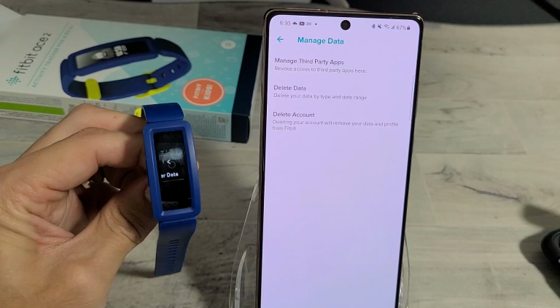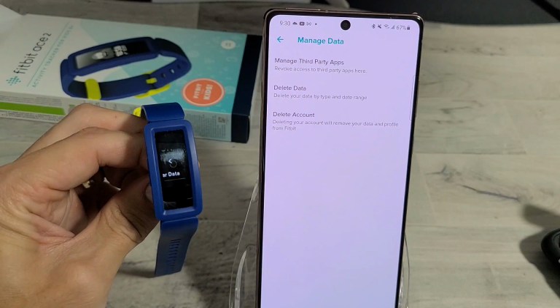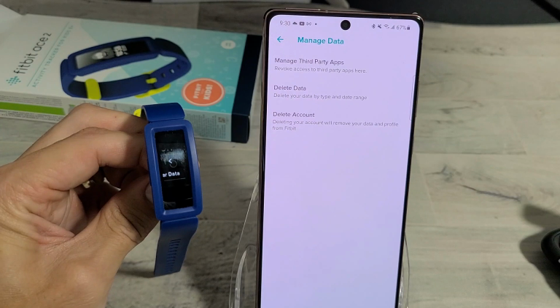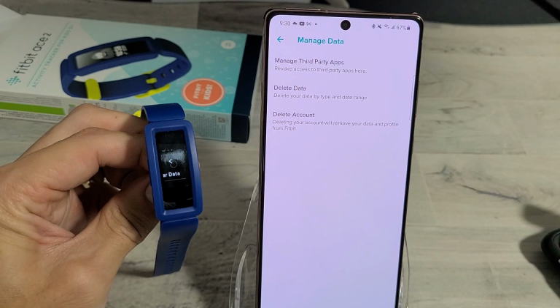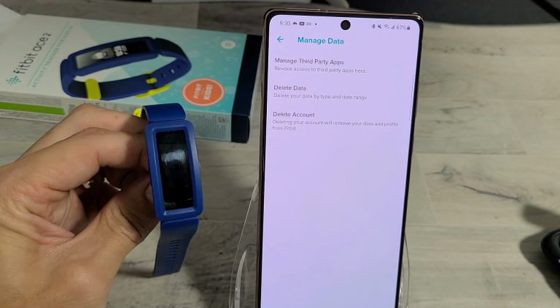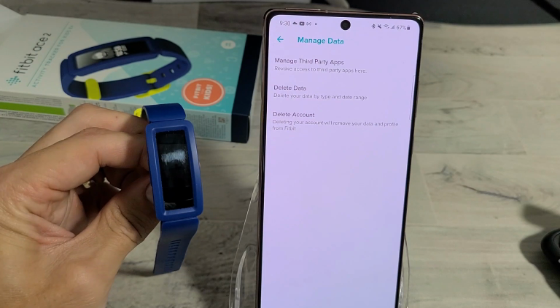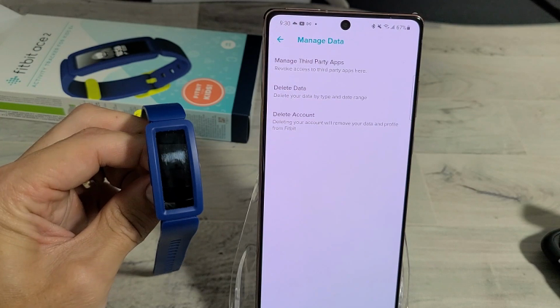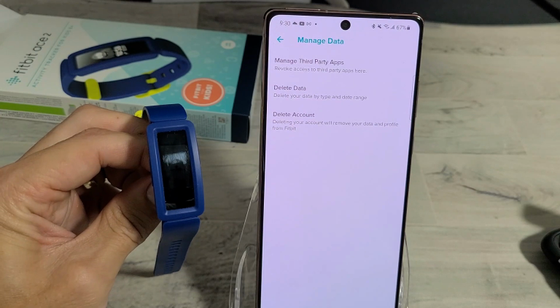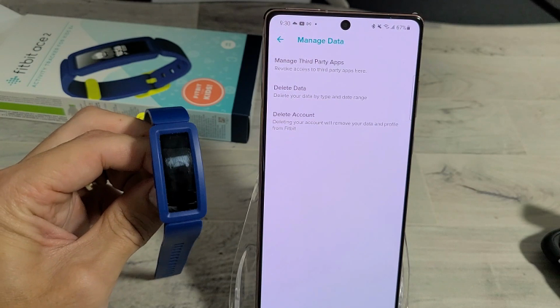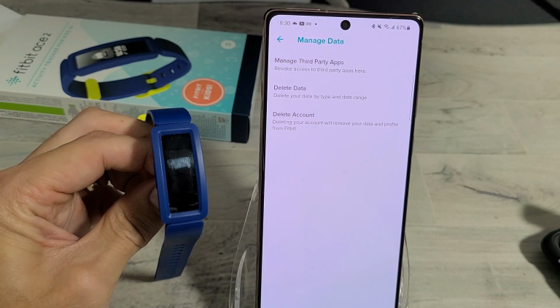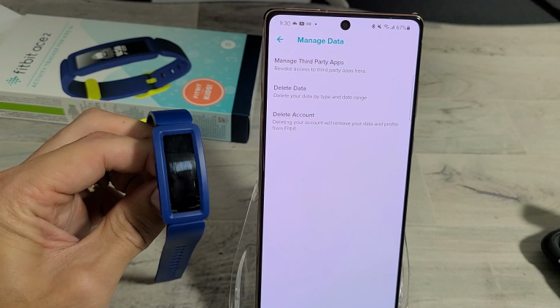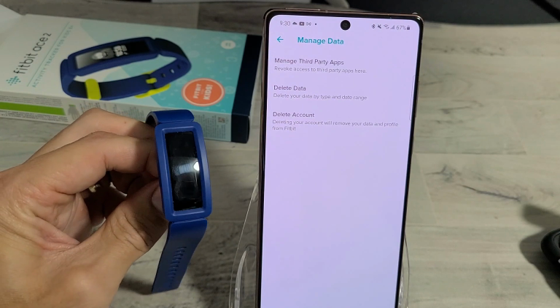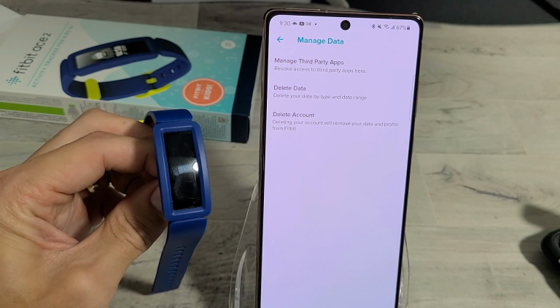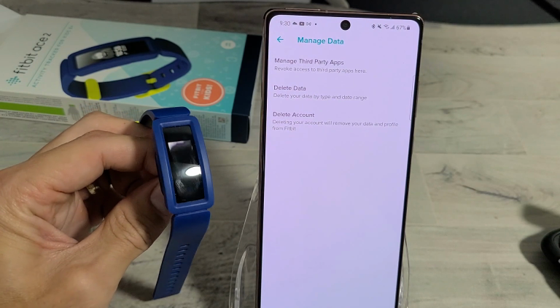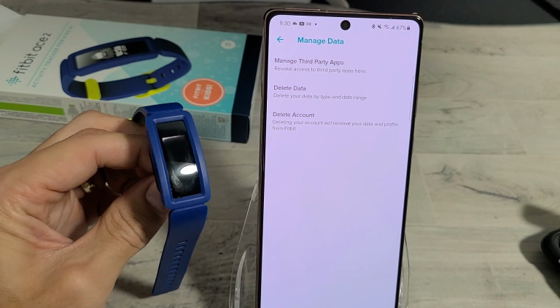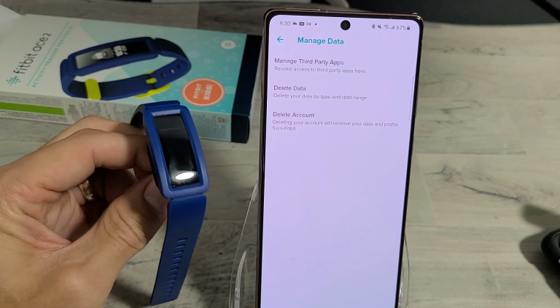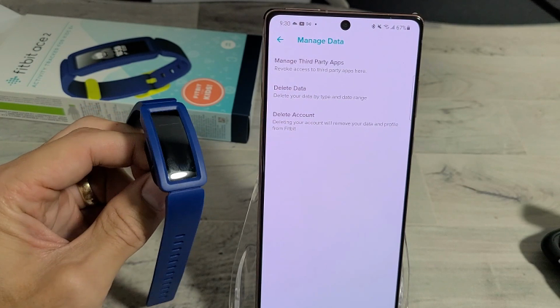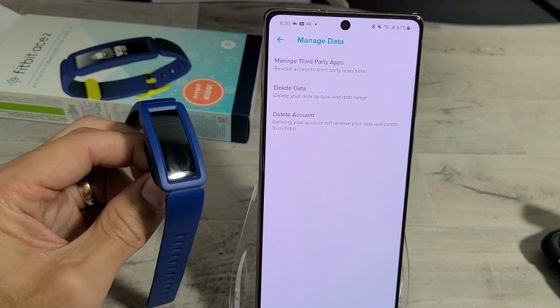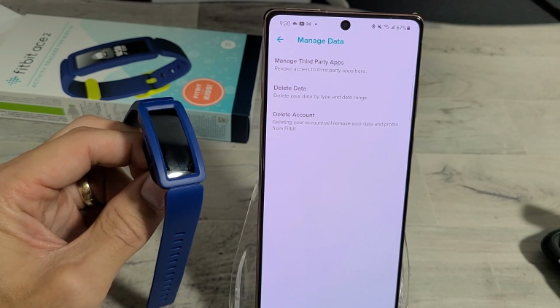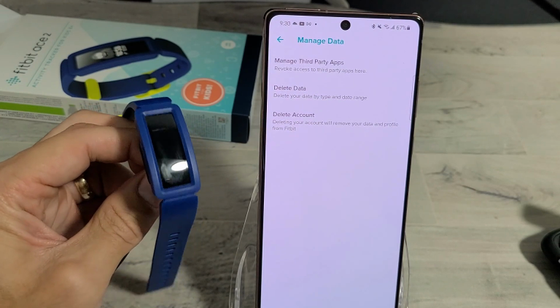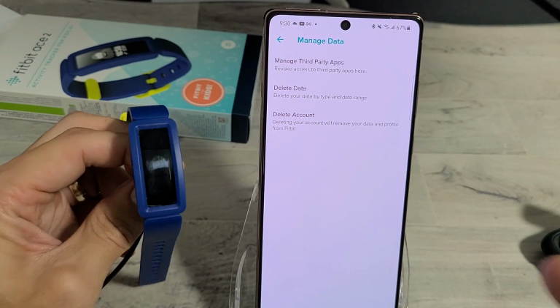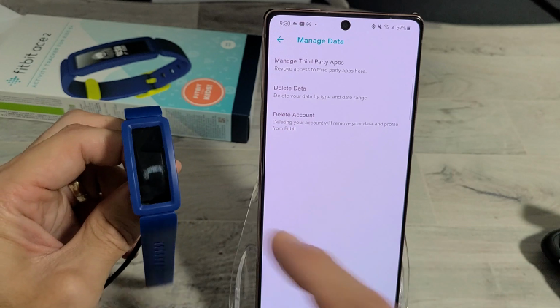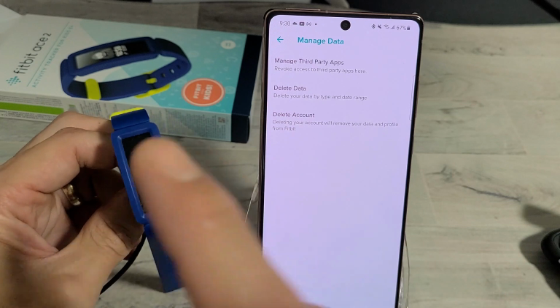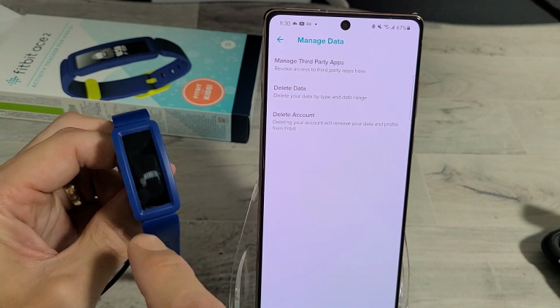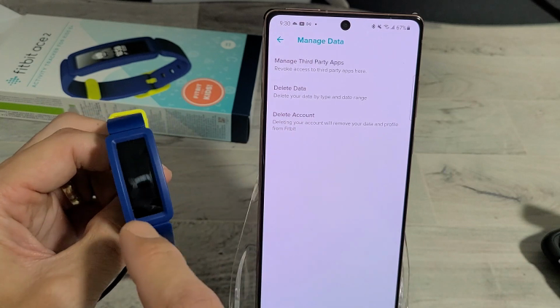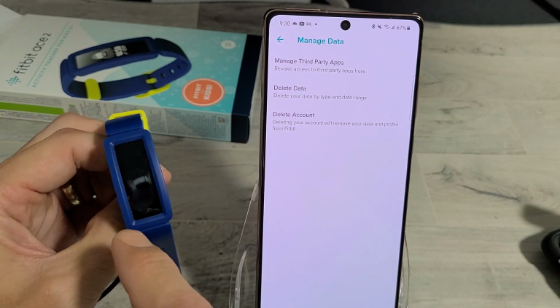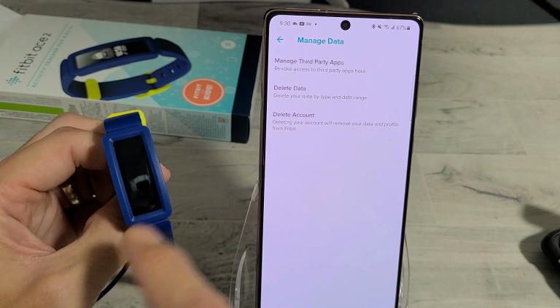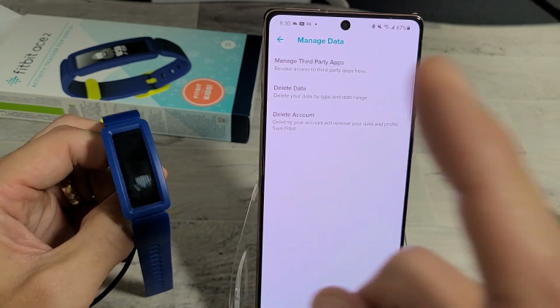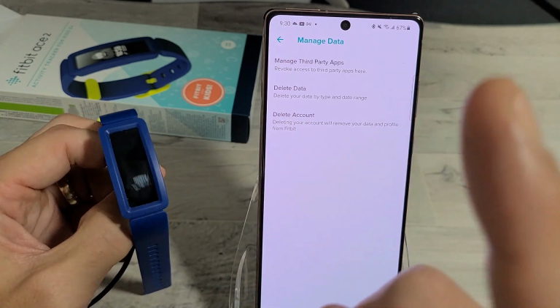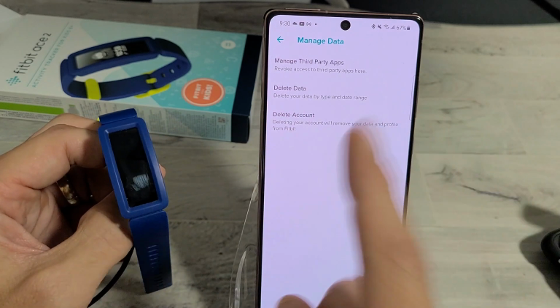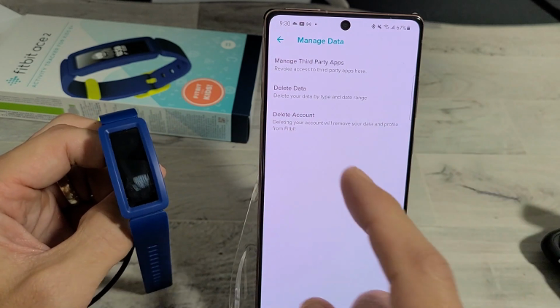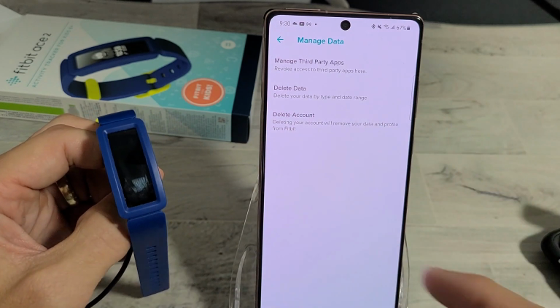I'm going to show you two ways where you can factory reset your Fitbit Ace 2. One way is from the watch directly, the other way is from the app.